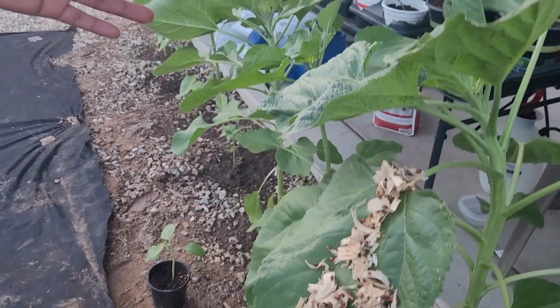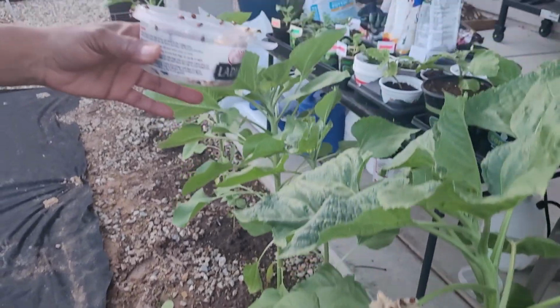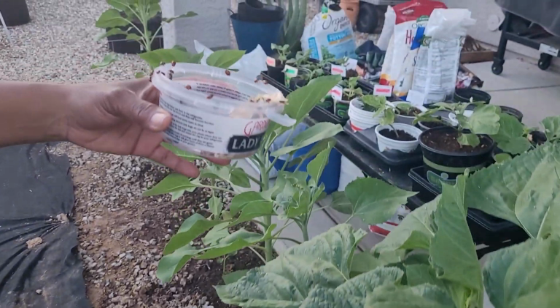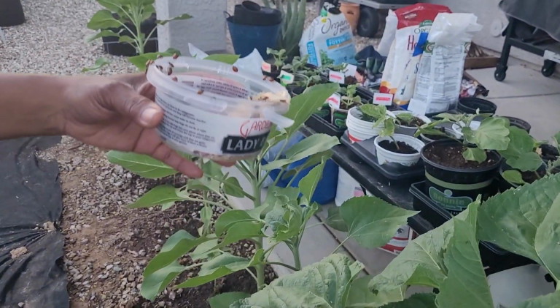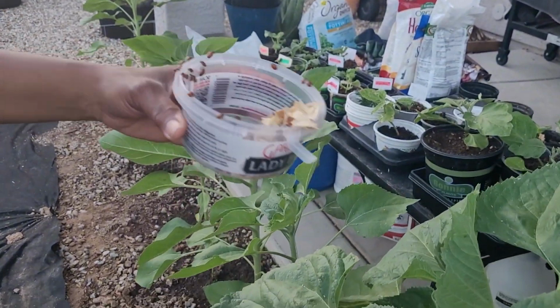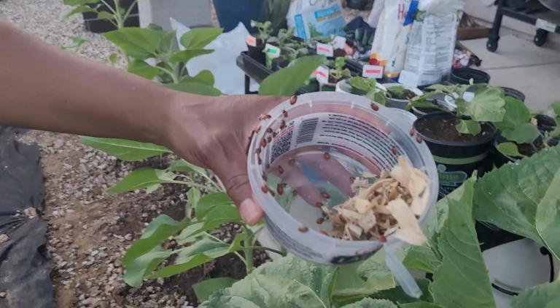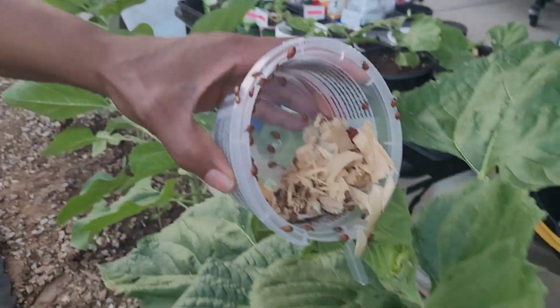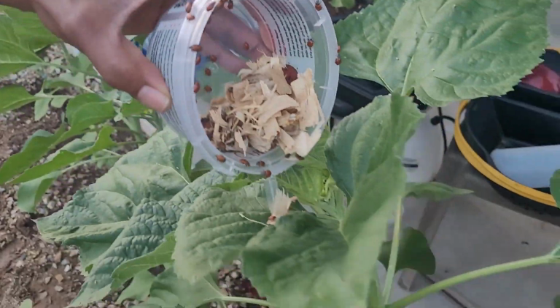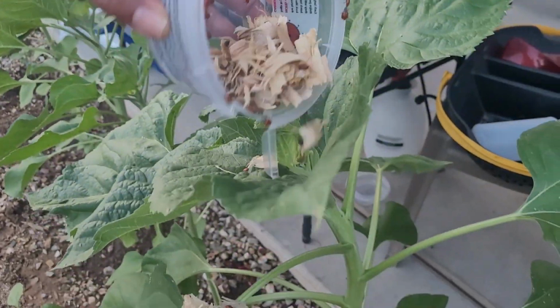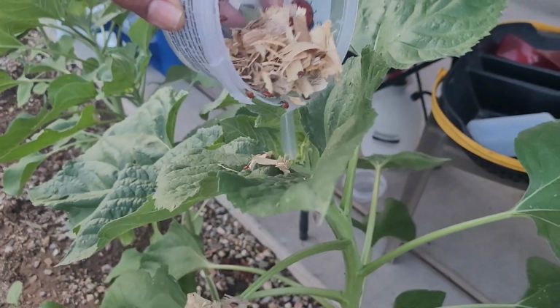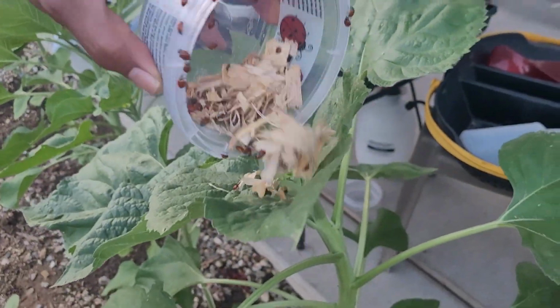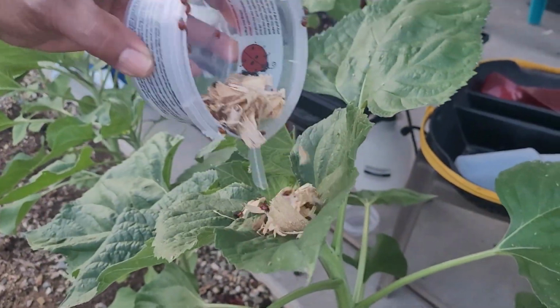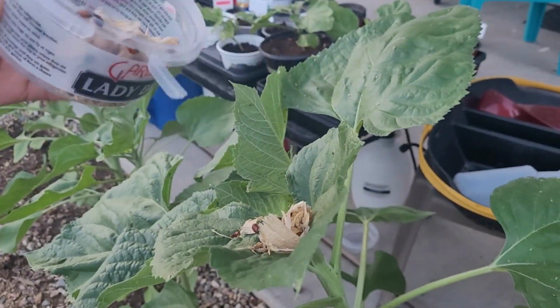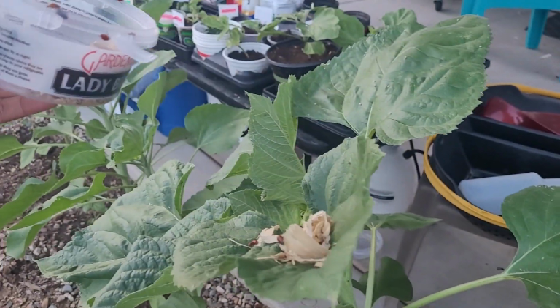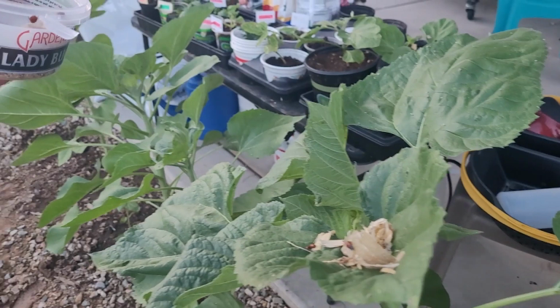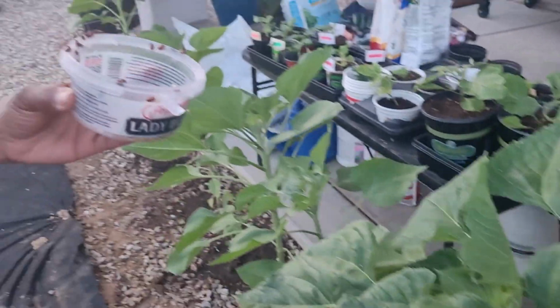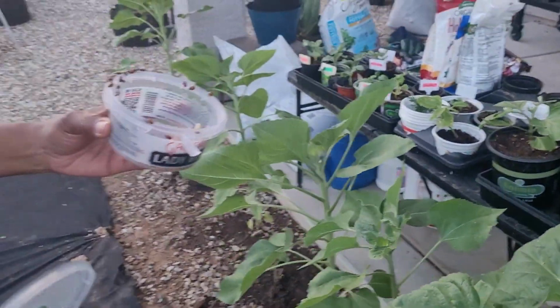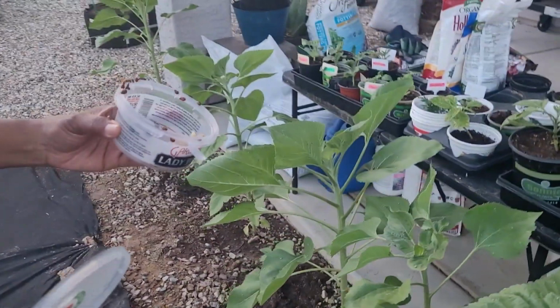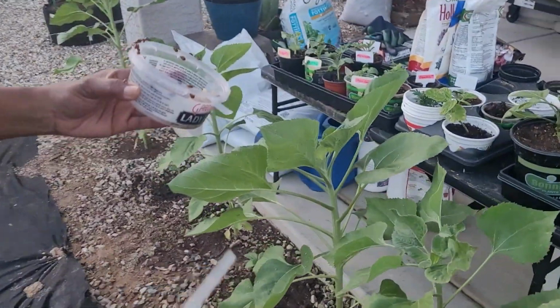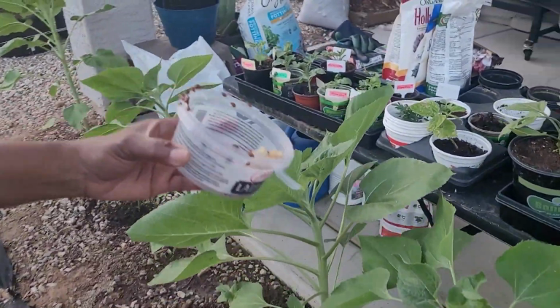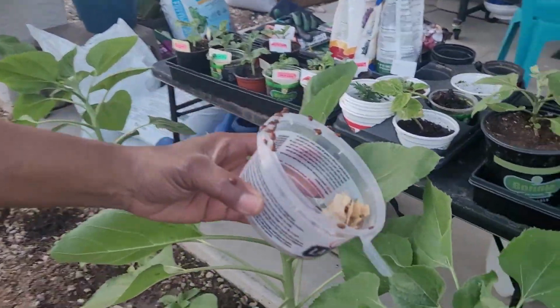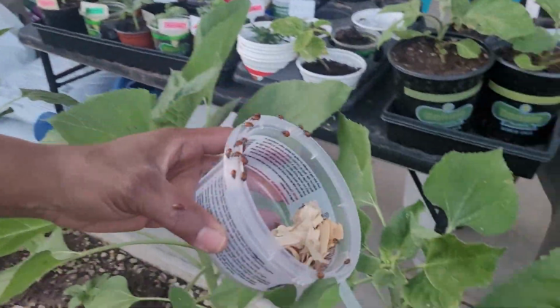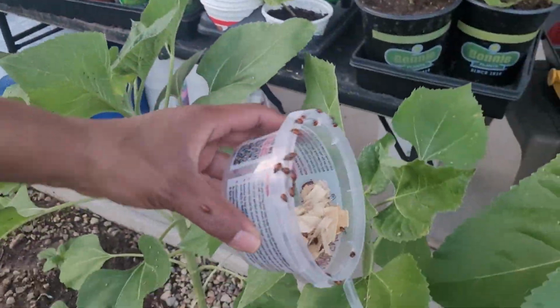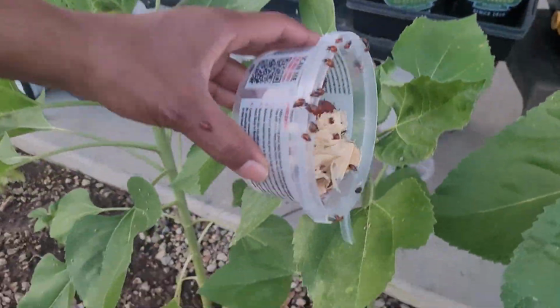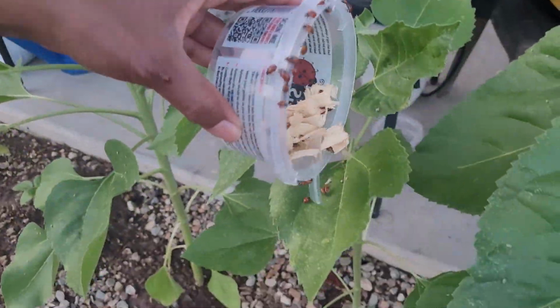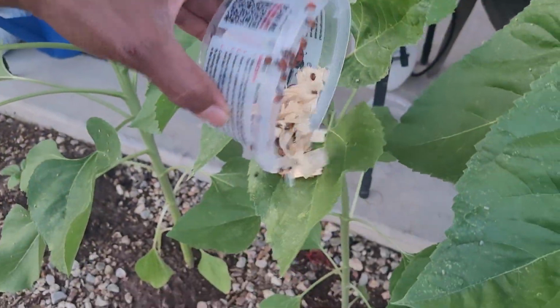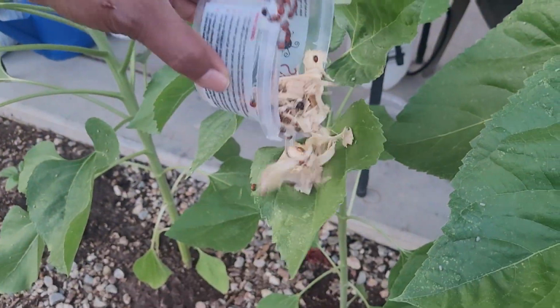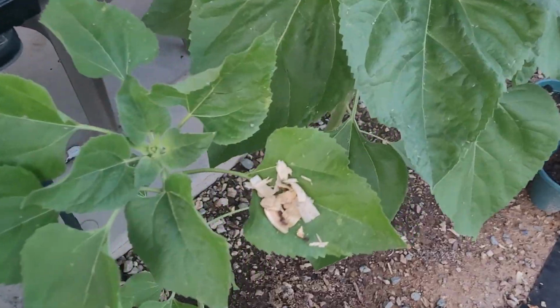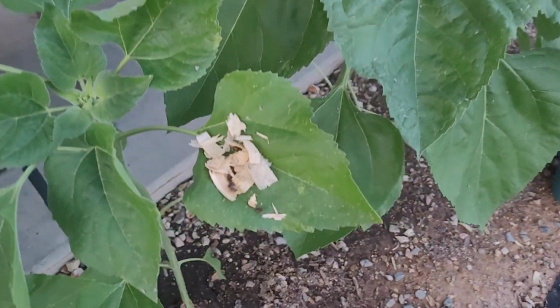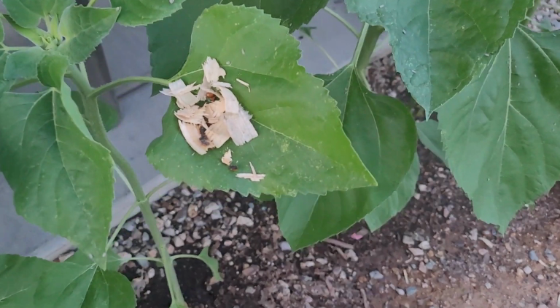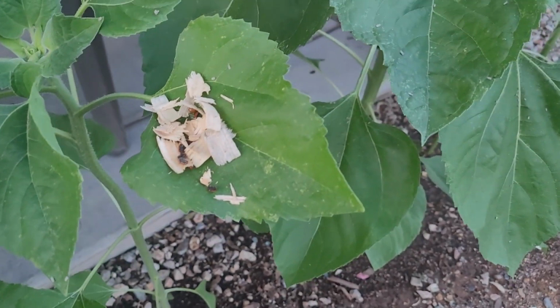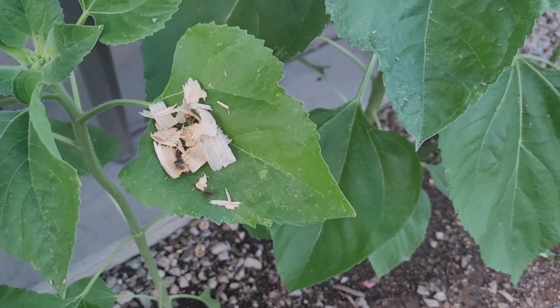So I went to Lowe's, bought two containers of ladybugs, and placed them on the sunflowers in the hopes that they will devour the lace bugs — because ladybugs are their natural predator.